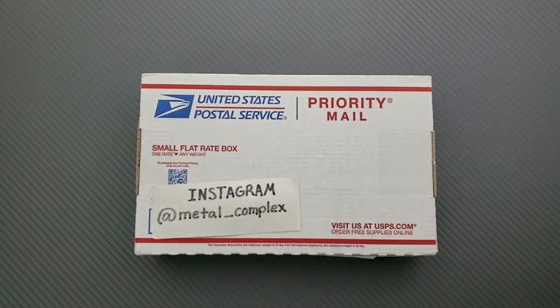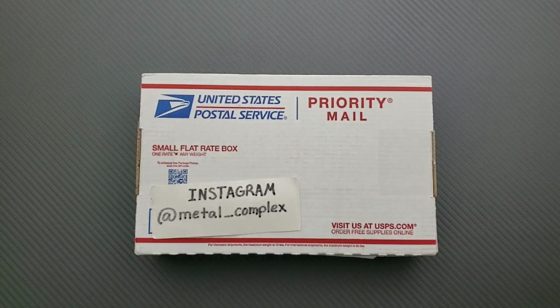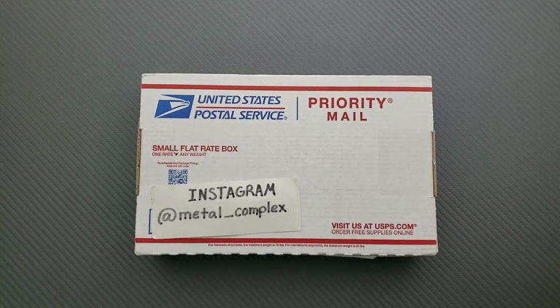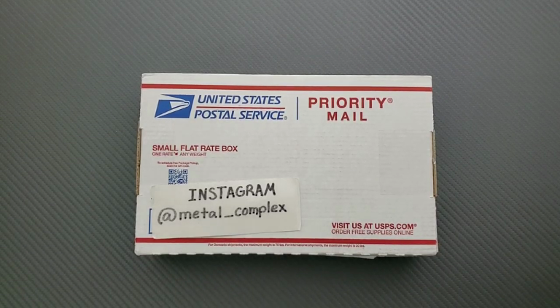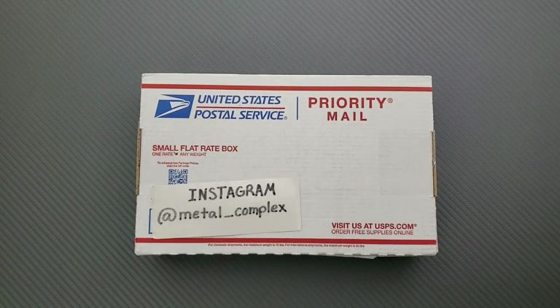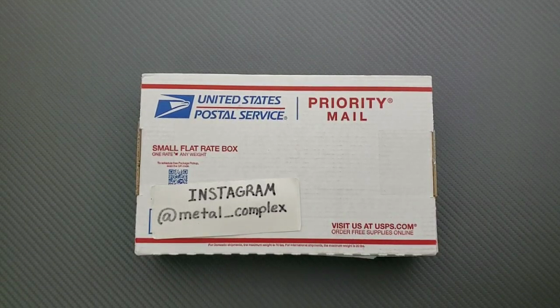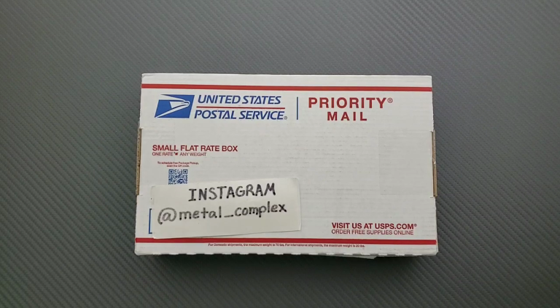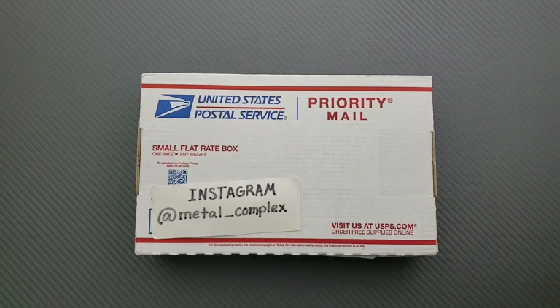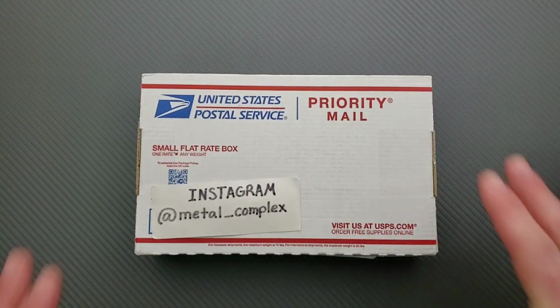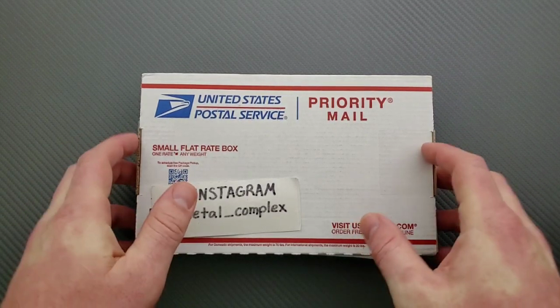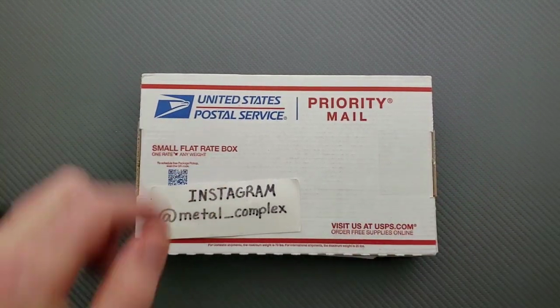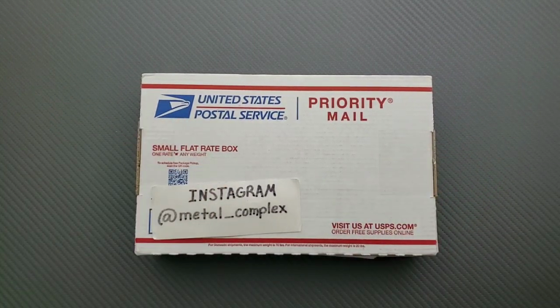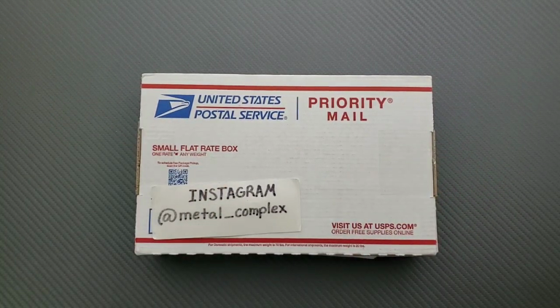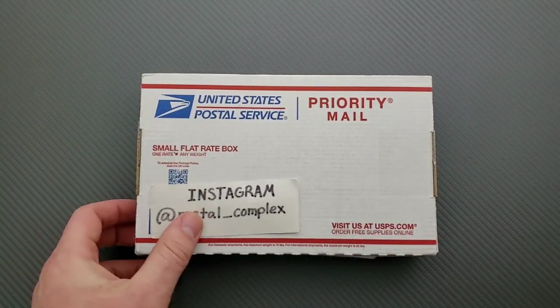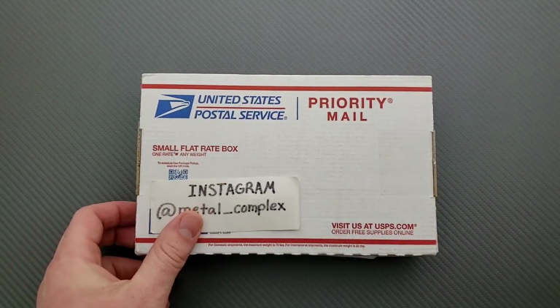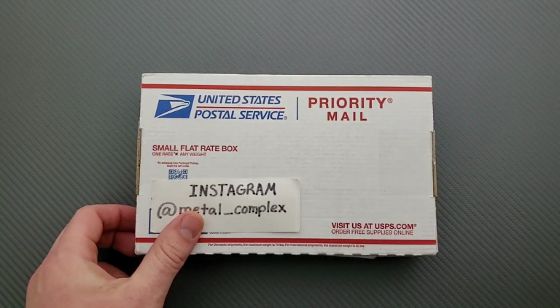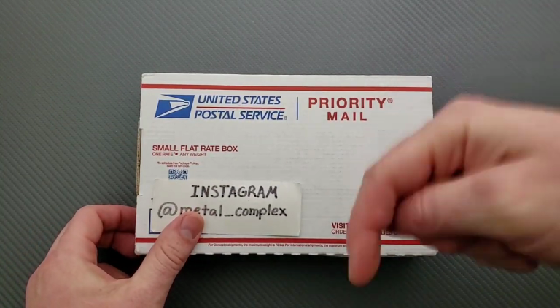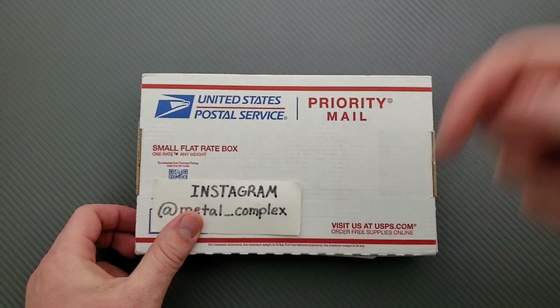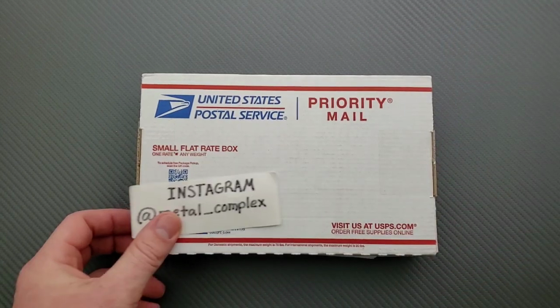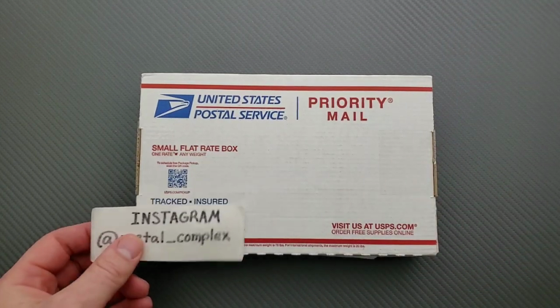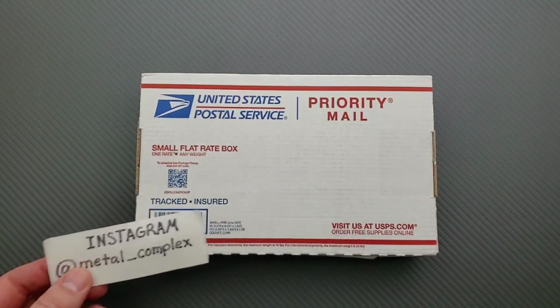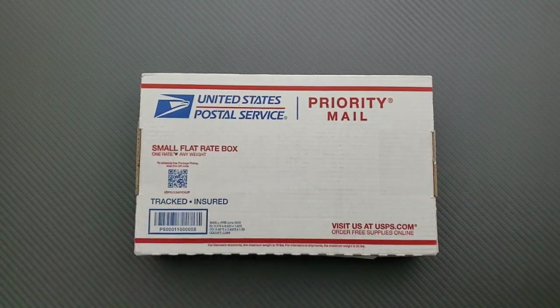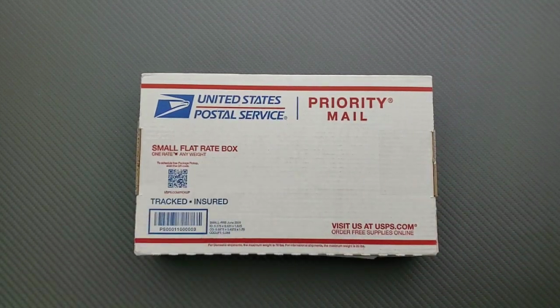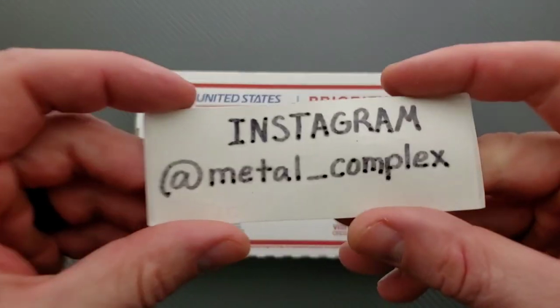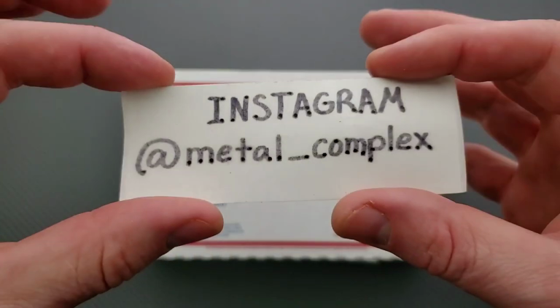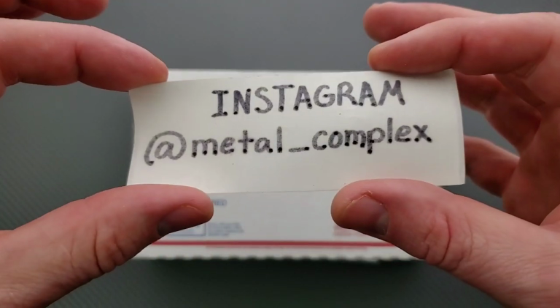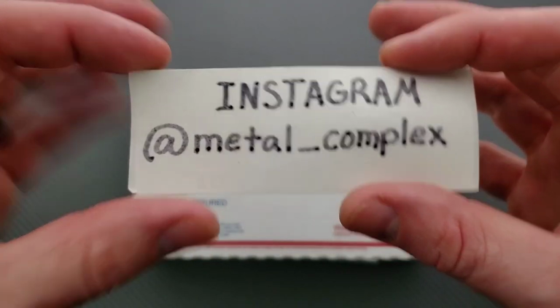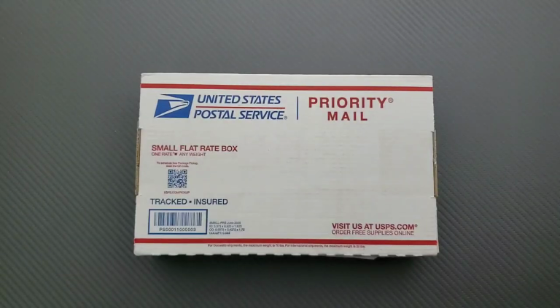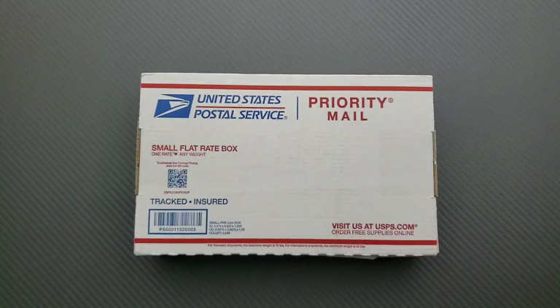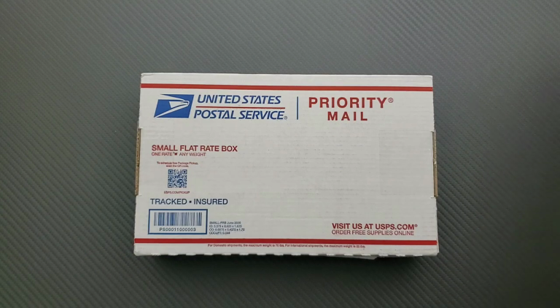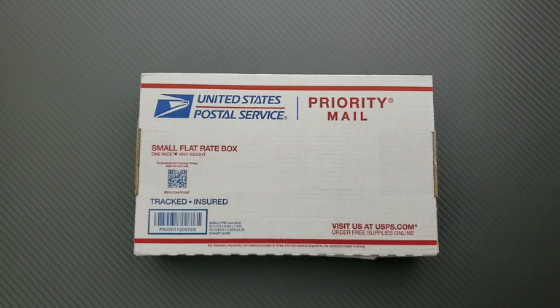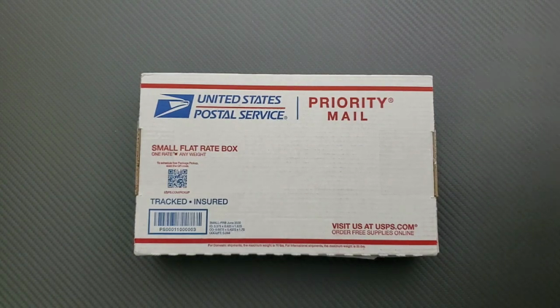What's going on YouTube? Metal Complex here, and today I've got another short little unboxing to share with you guys. Not sure what's in here, but we'll find out together. Thanks so much to my generous patrons who are supporting me right now — there's a link for Patreon right down in the description. Please make sure to follow me on Instagram at metal underscore complex.